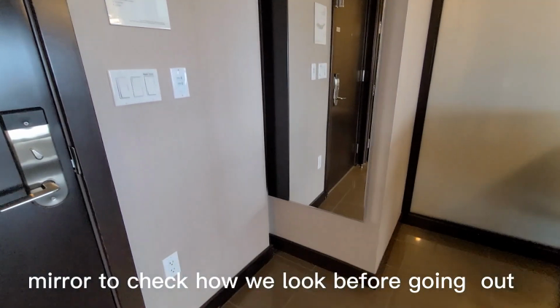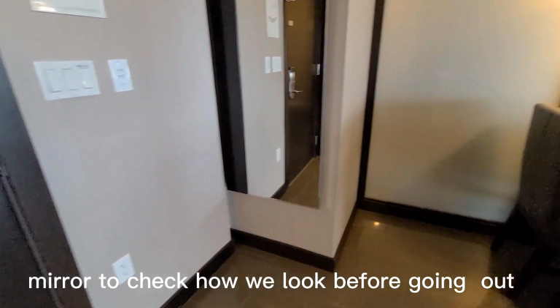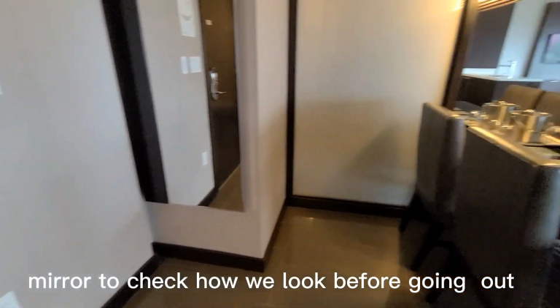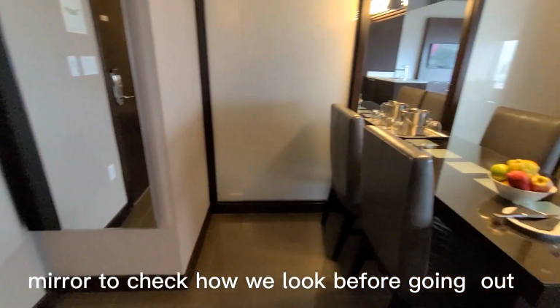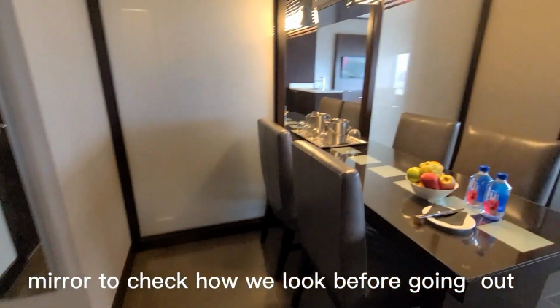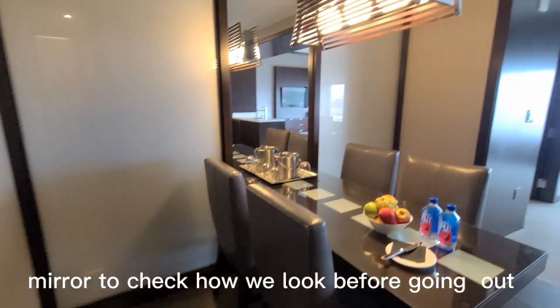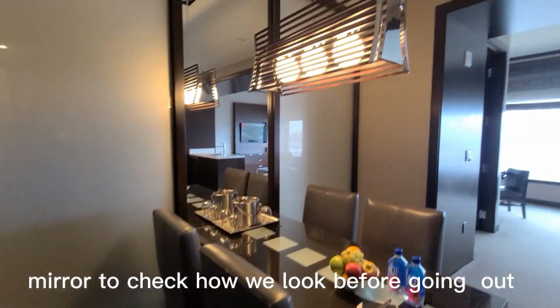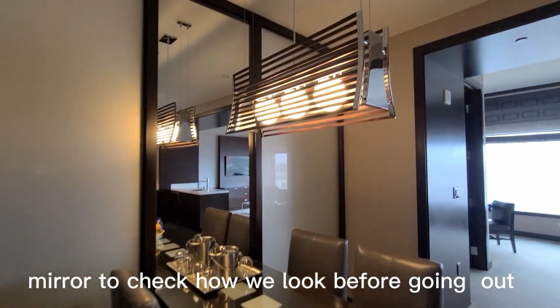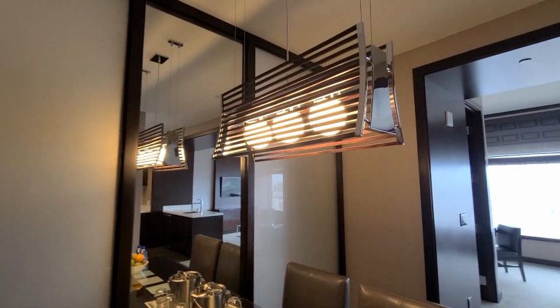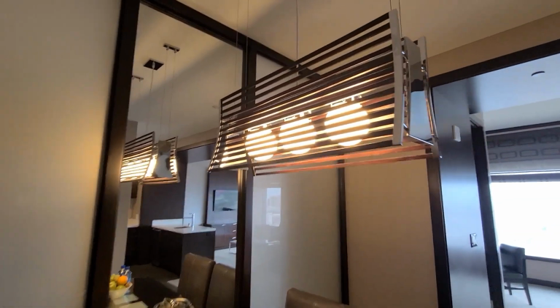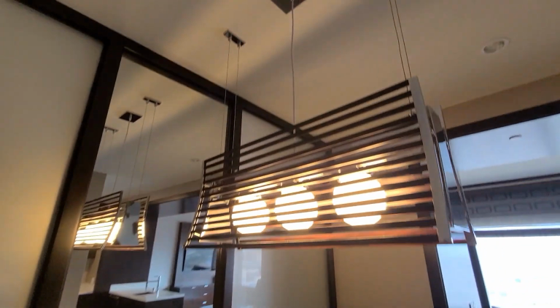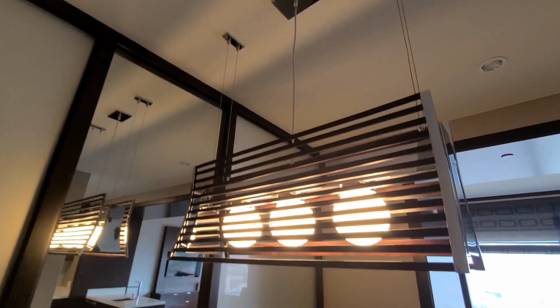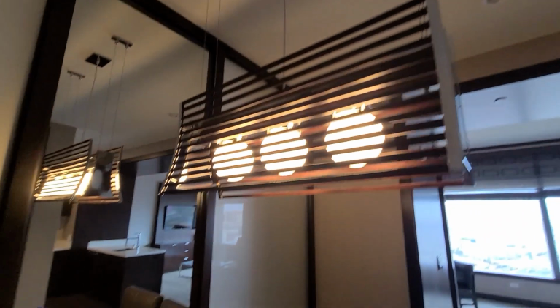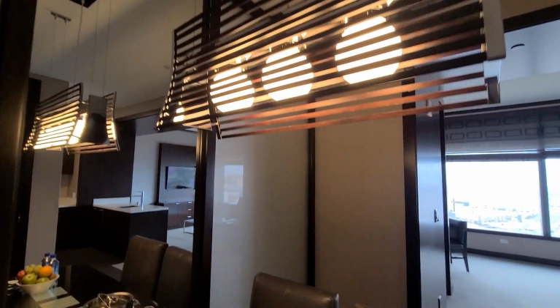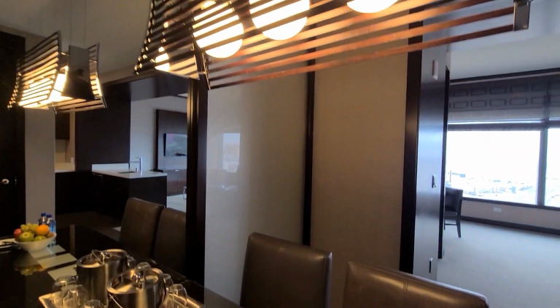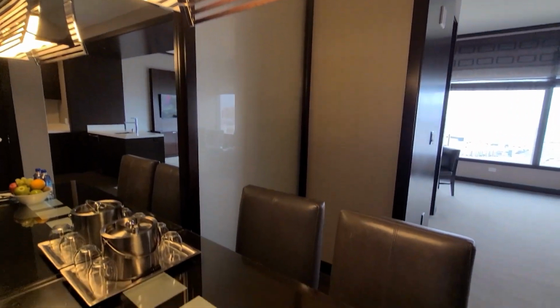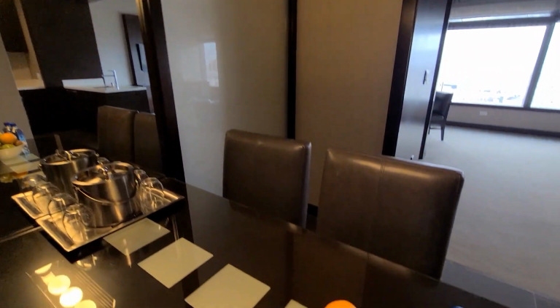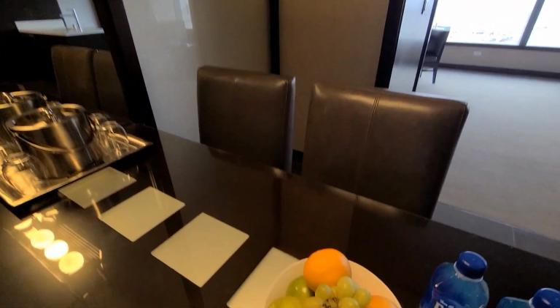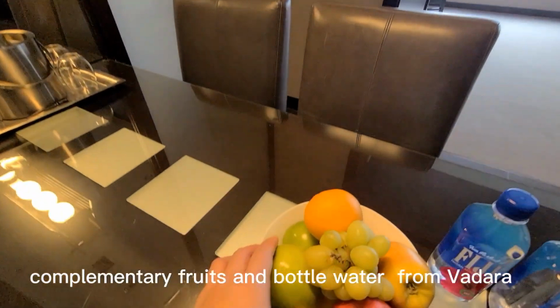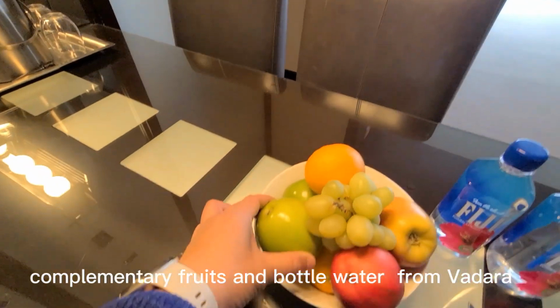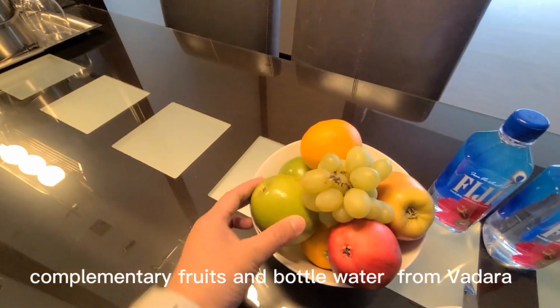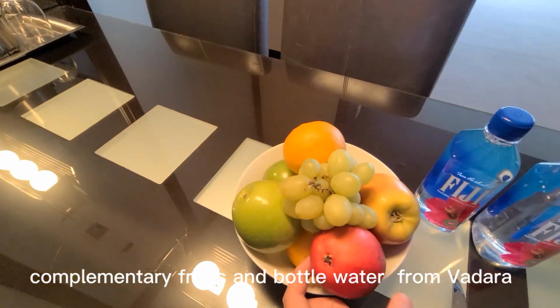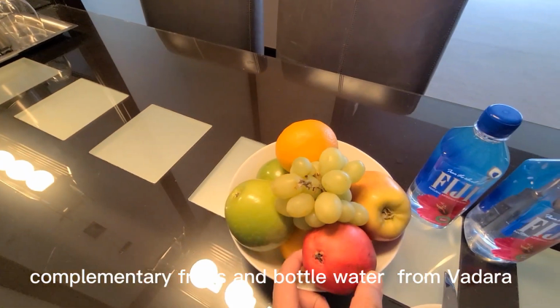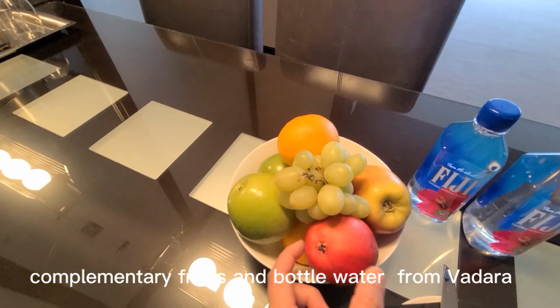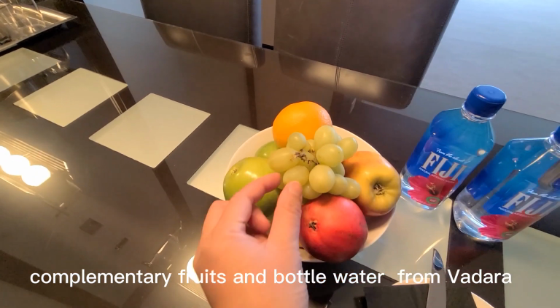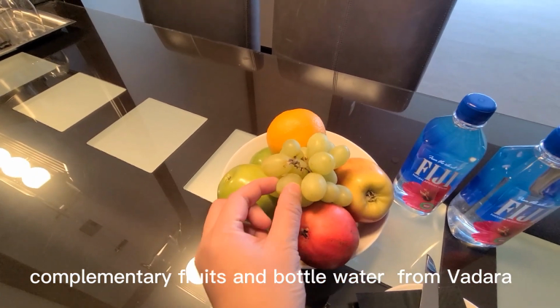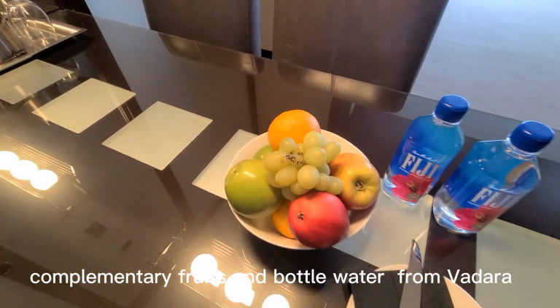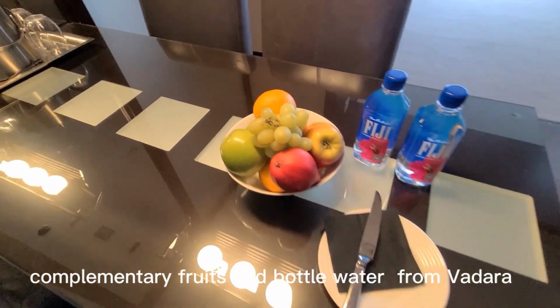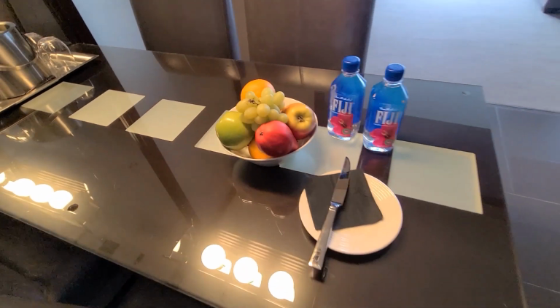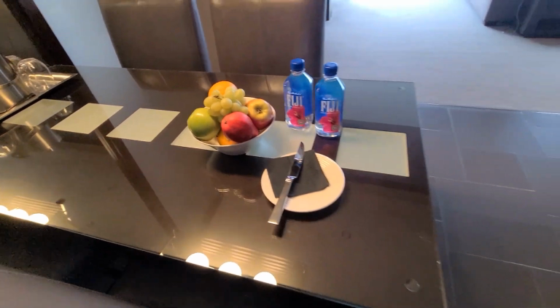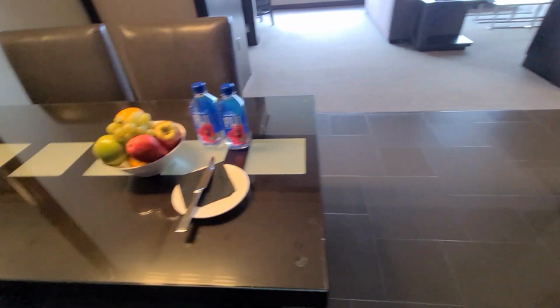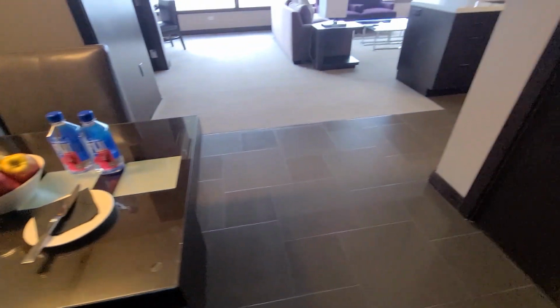This is the dining table for four people and there are fruits. We touched them to make sure they were real, and they were real — and they all ended up going into all of our little tummies.